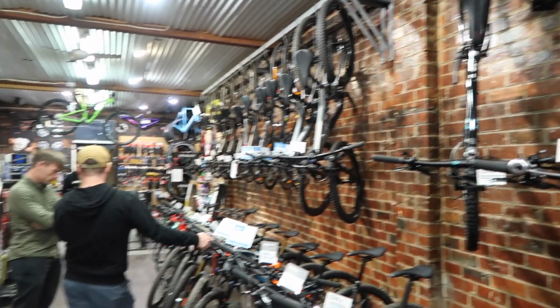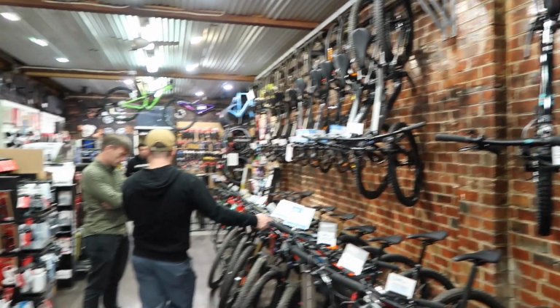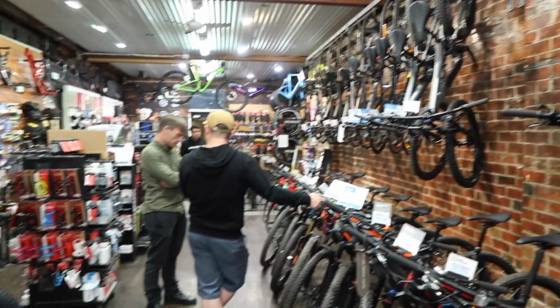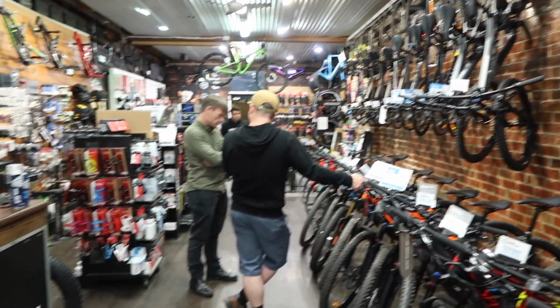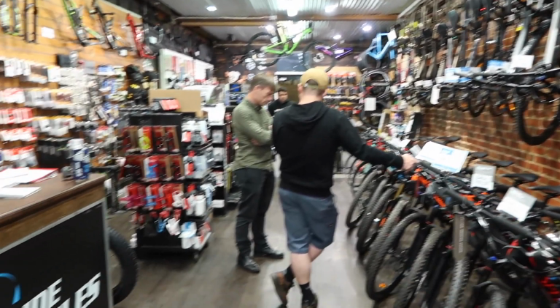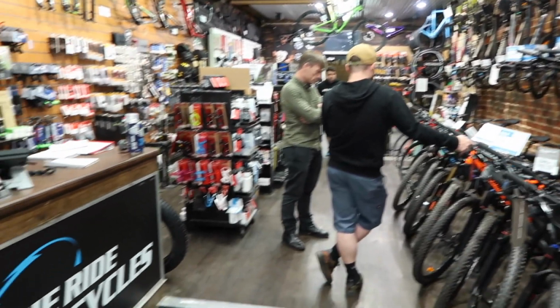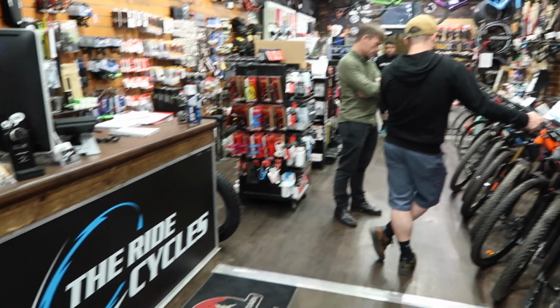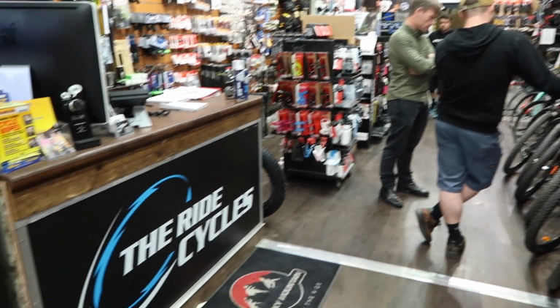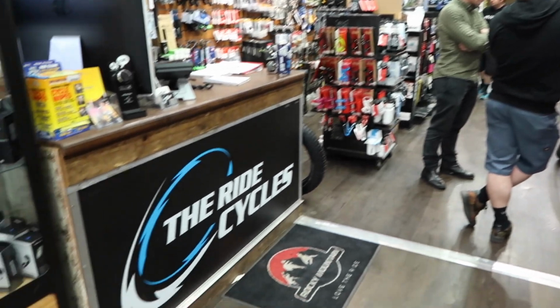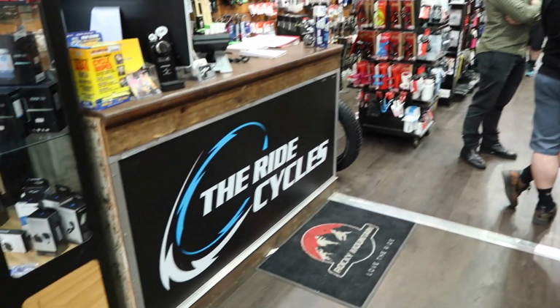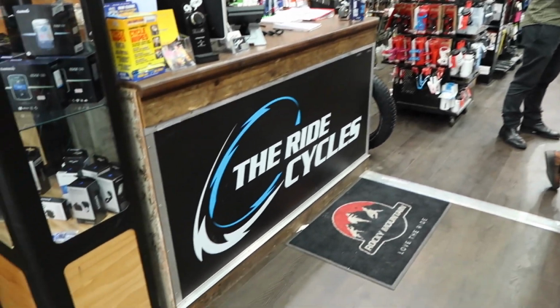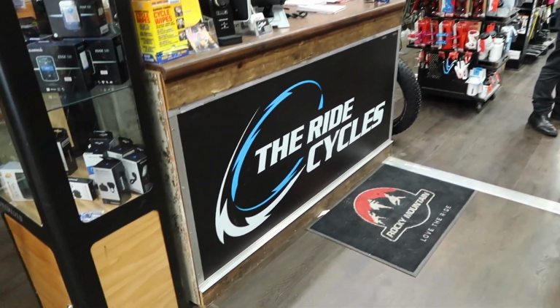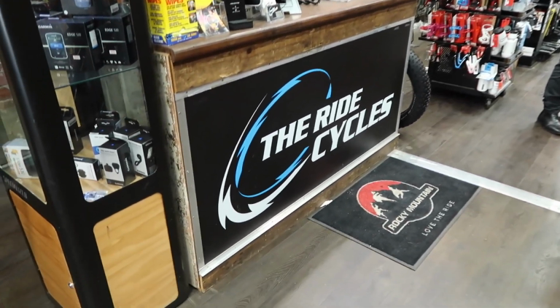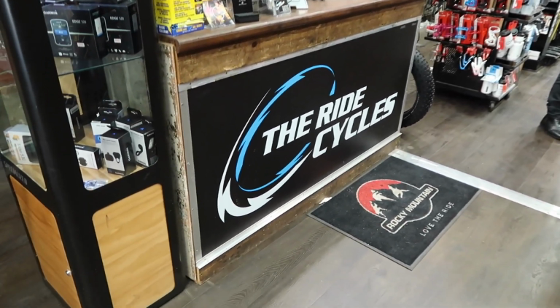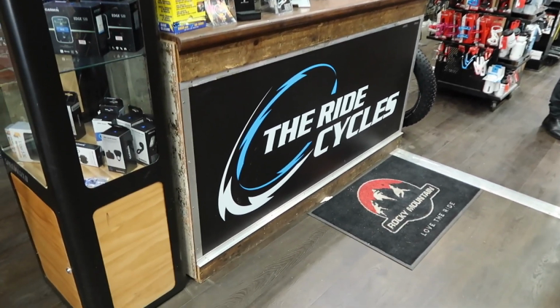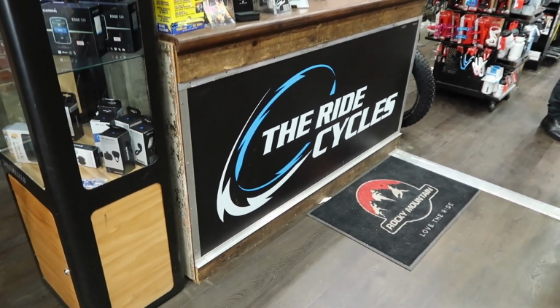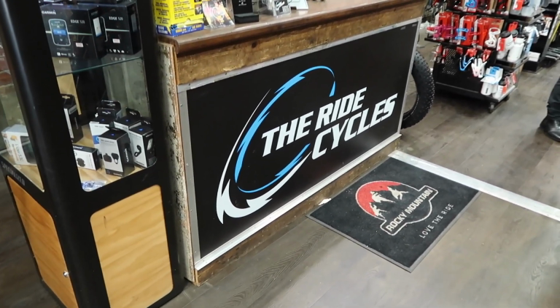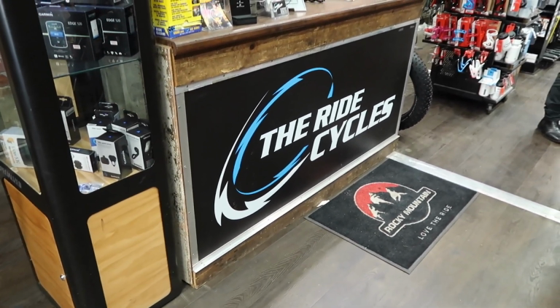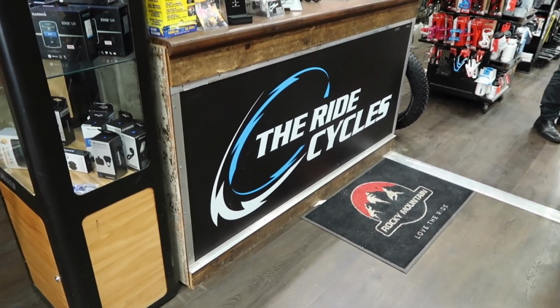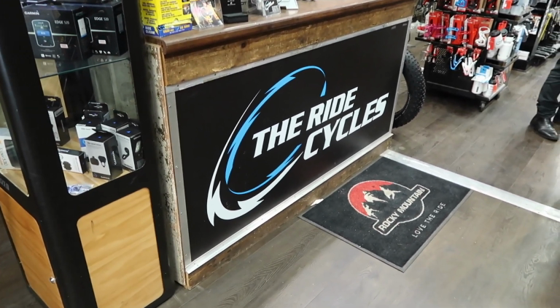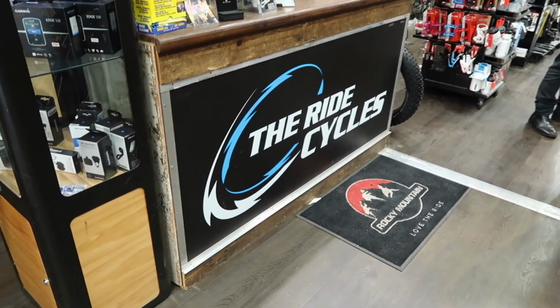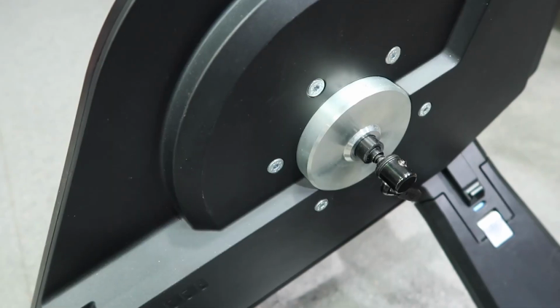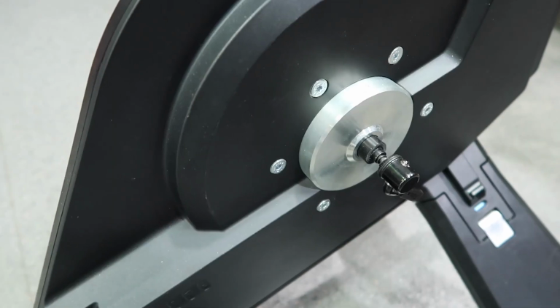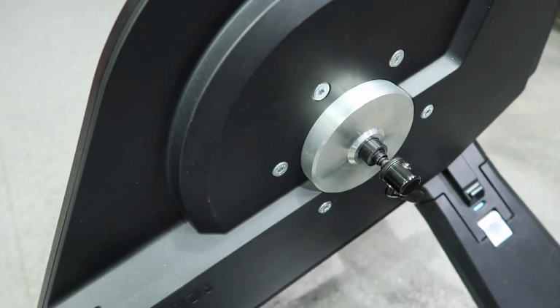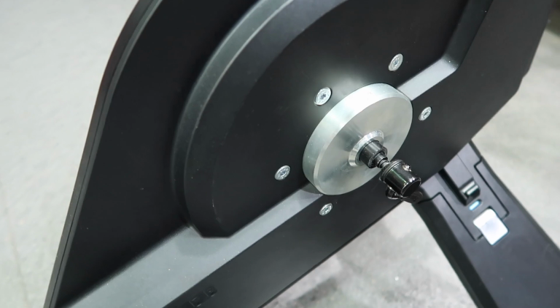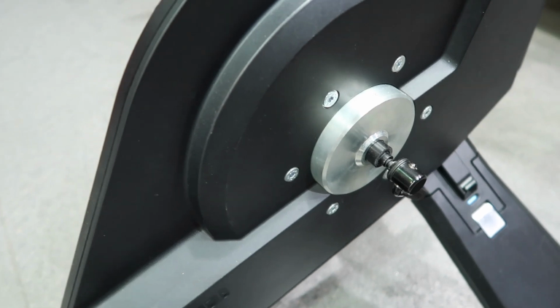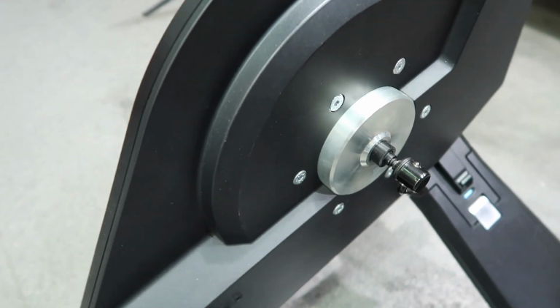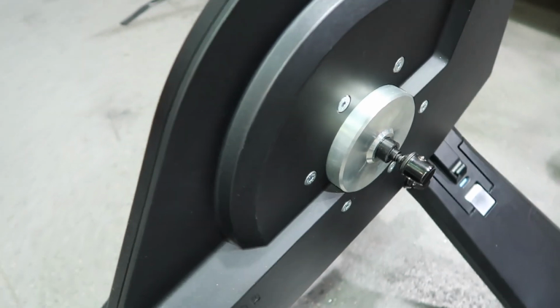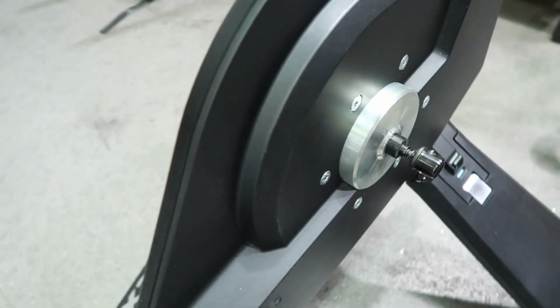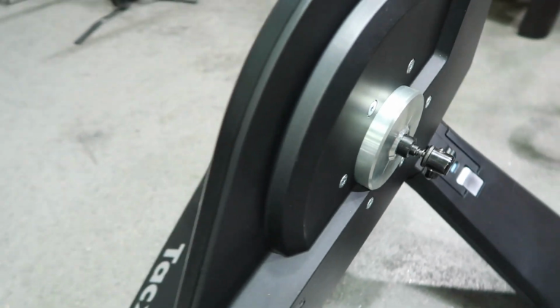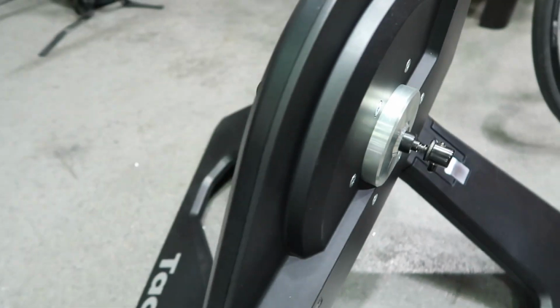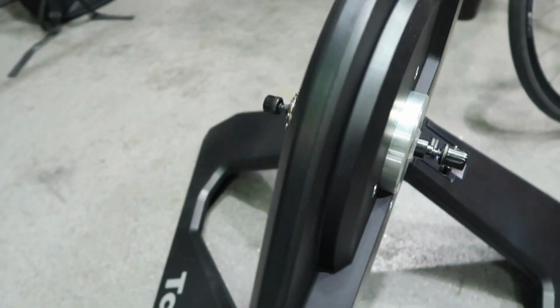Last week I dropped into Ride Cycles in Melbourne, Australia. Here's my Tacx Neo with the standard quick release mount — looks very familiar.